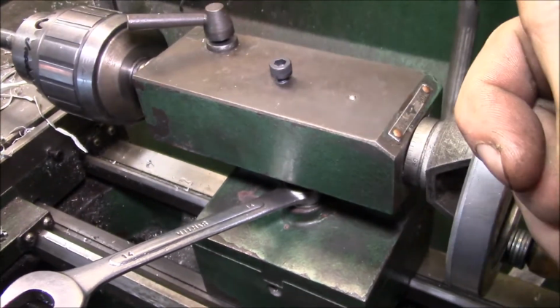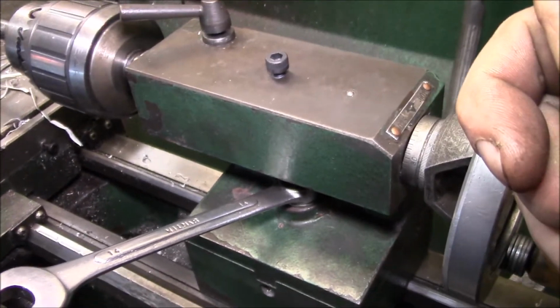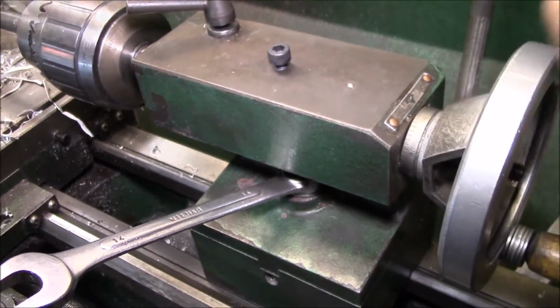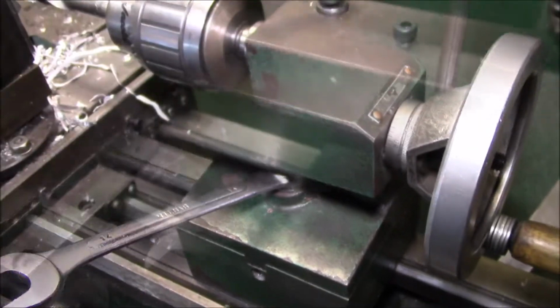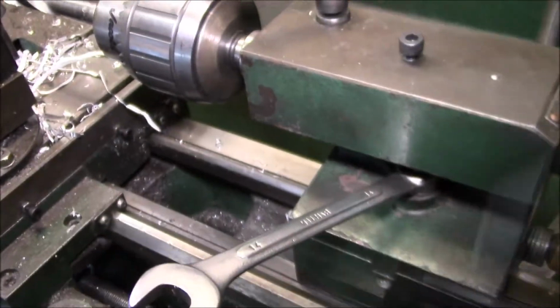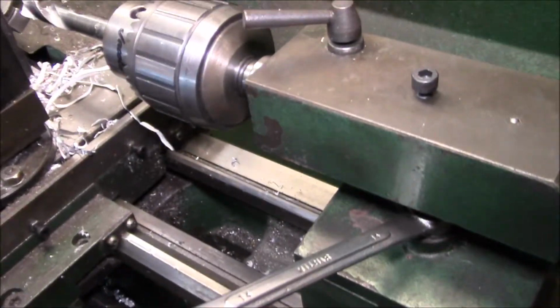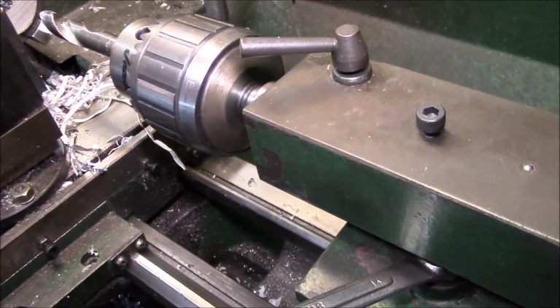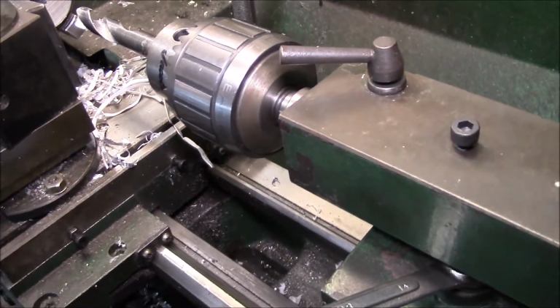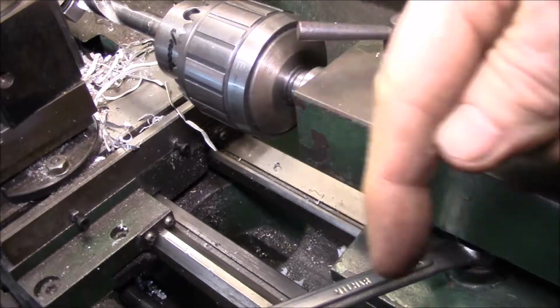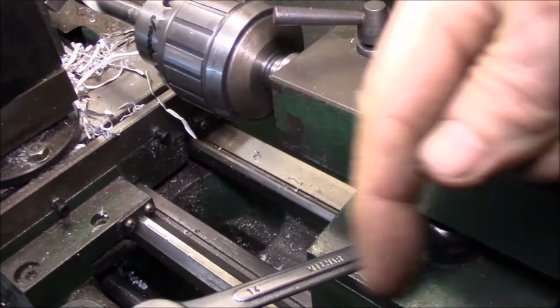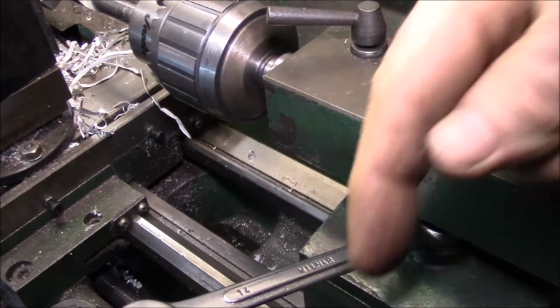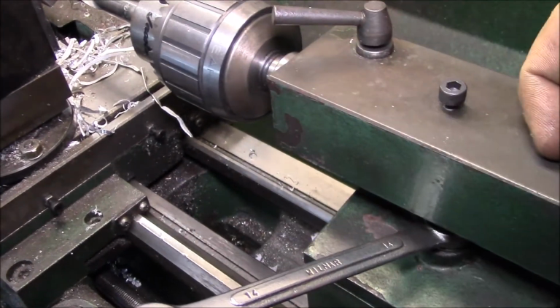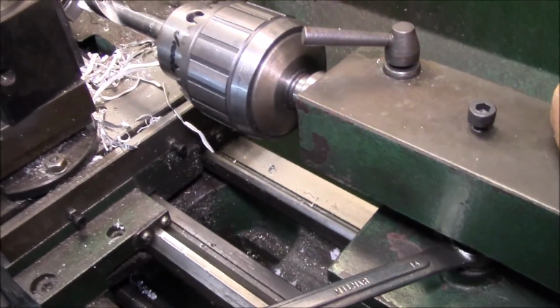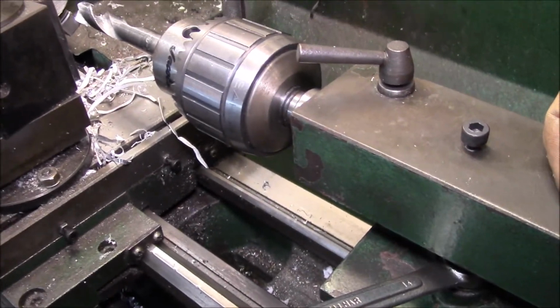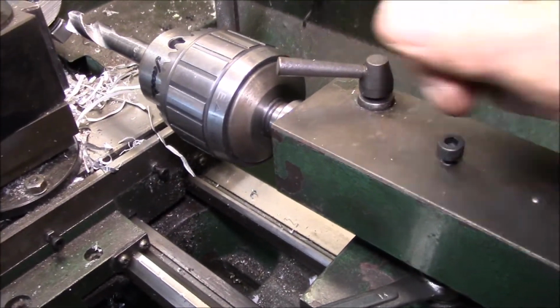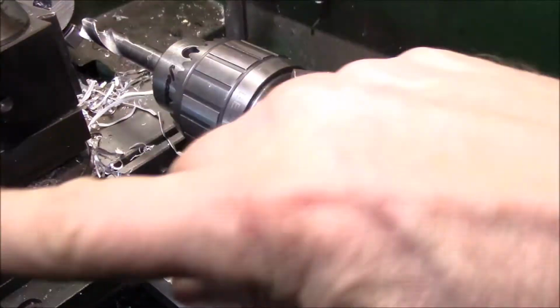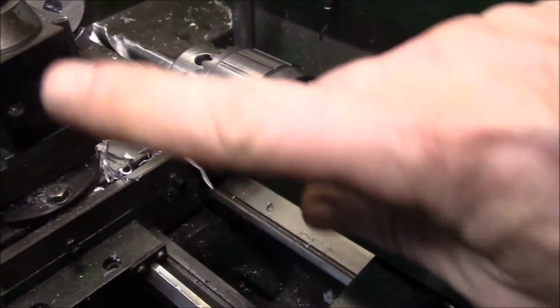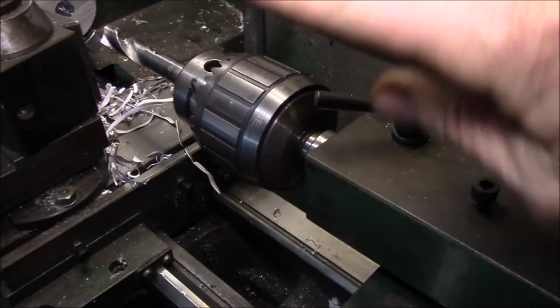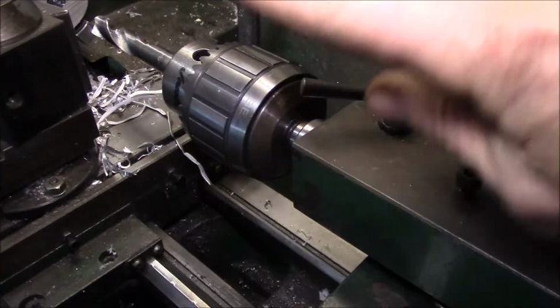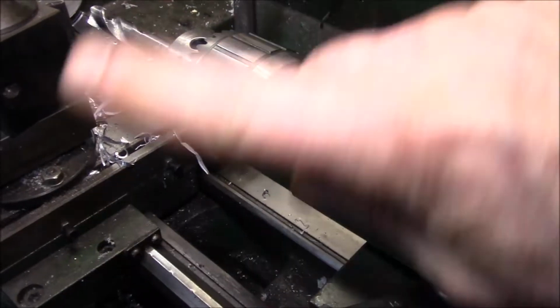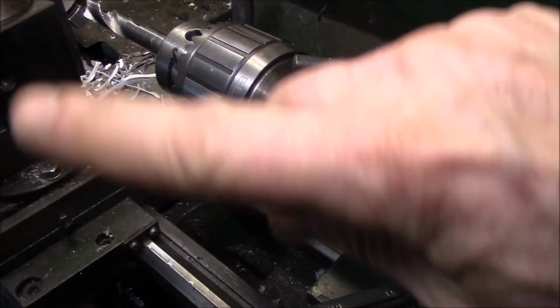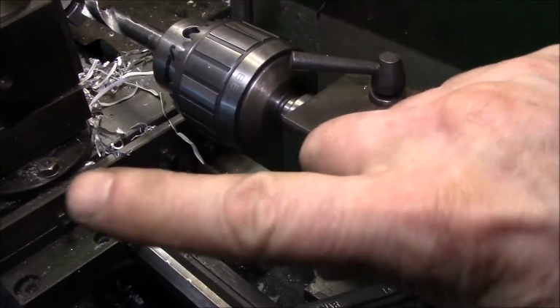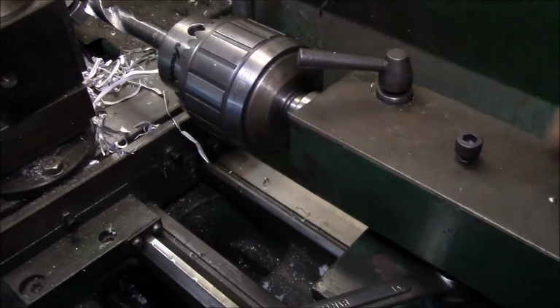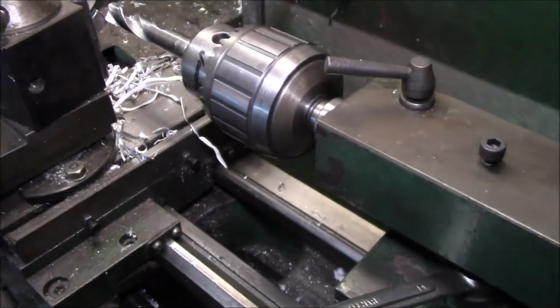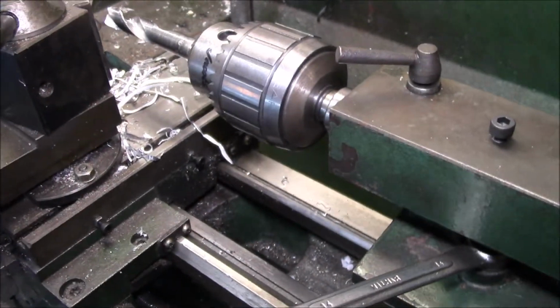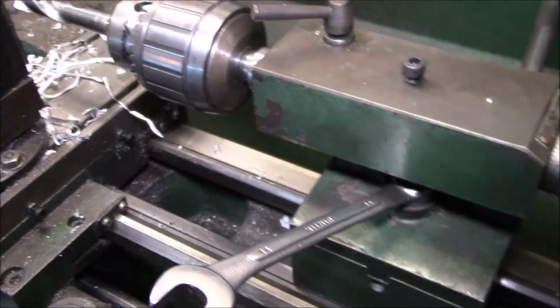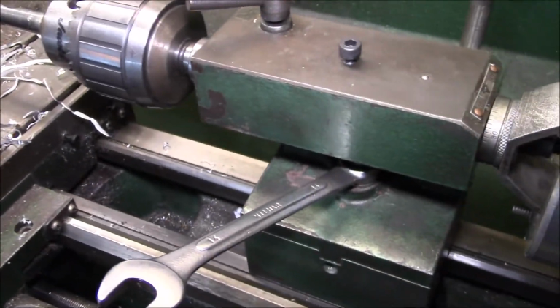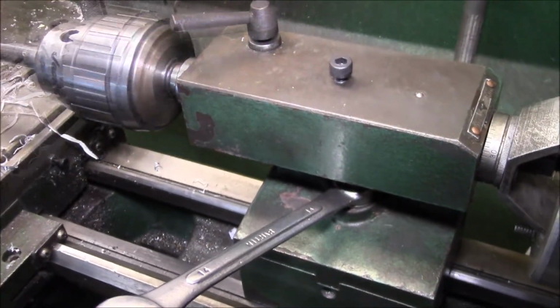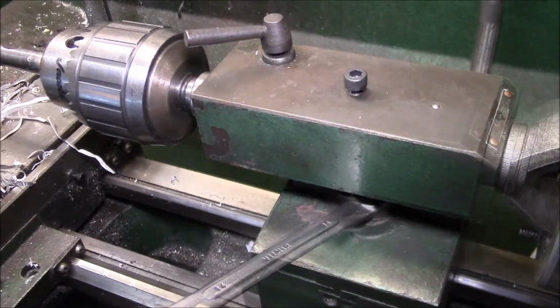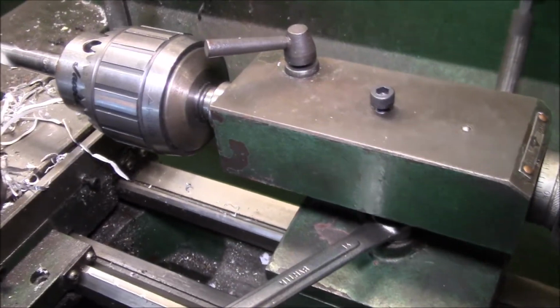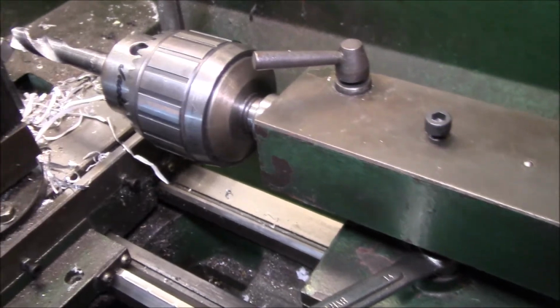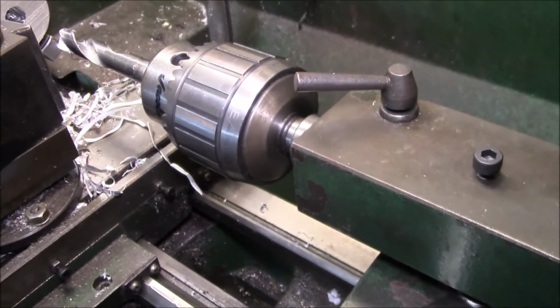Everything's working, so I think I'm good to go. If you have any questions about that, post up in the comment section below. I'll put some other lathe repair videos over on the left side that you might be interested in. As always, thanks for watching.